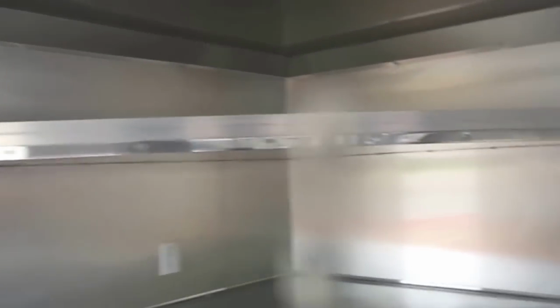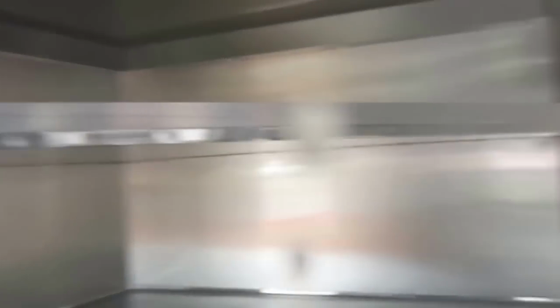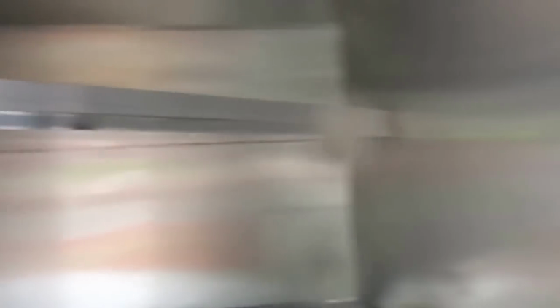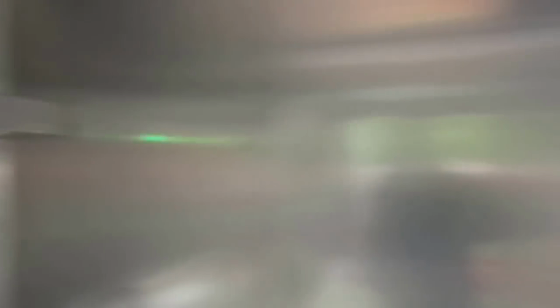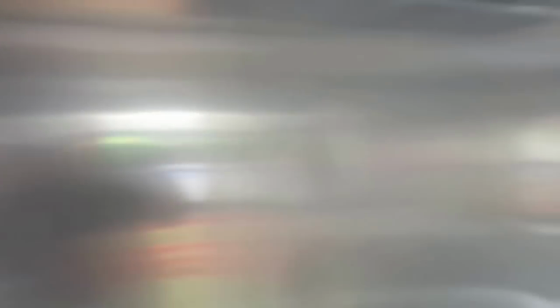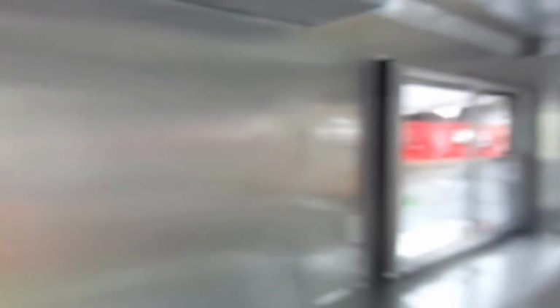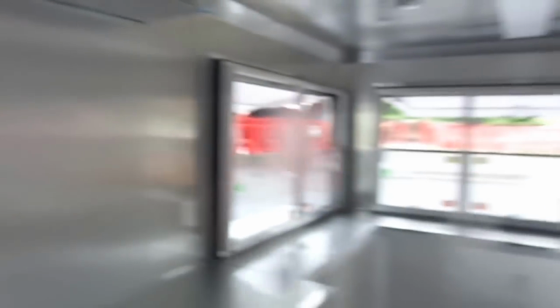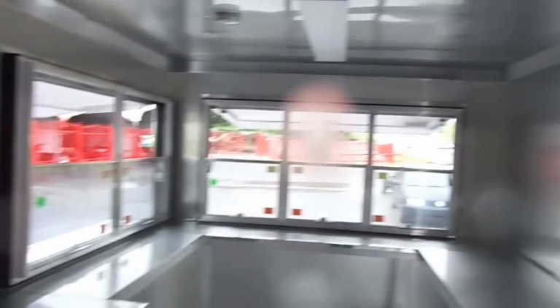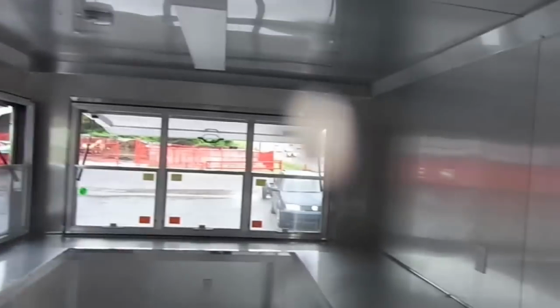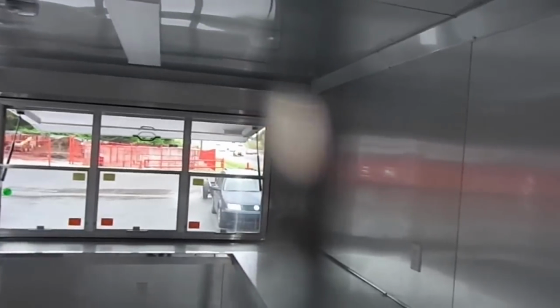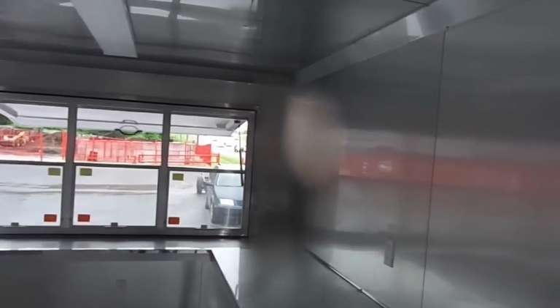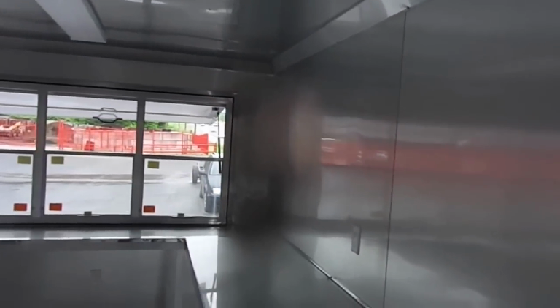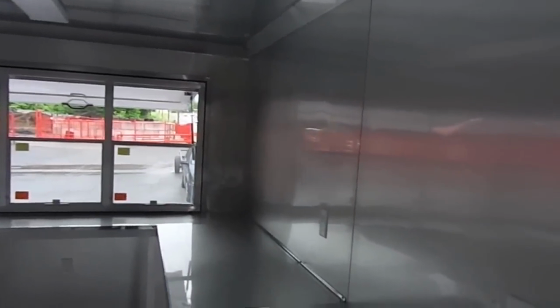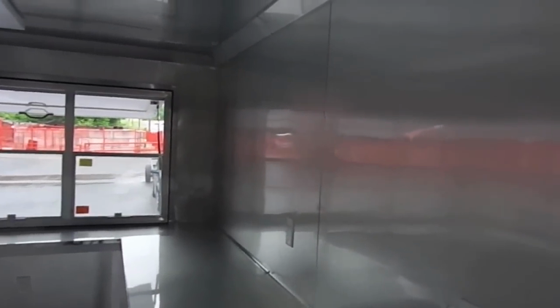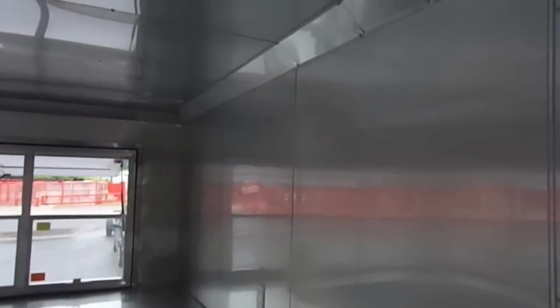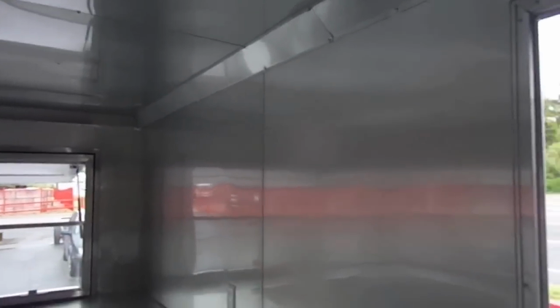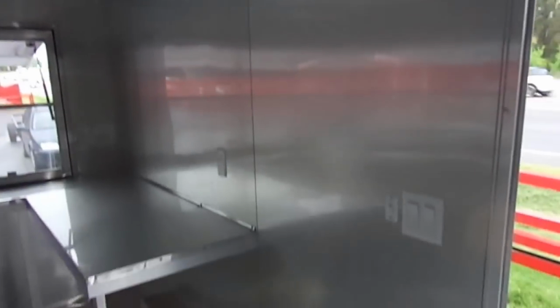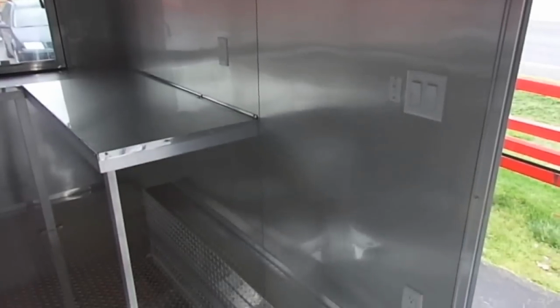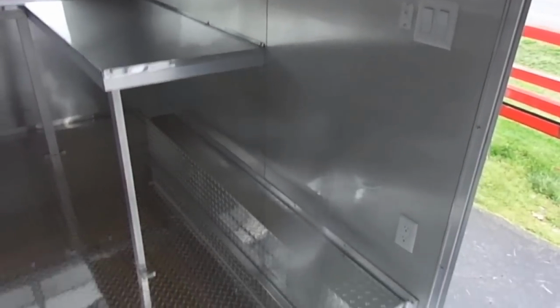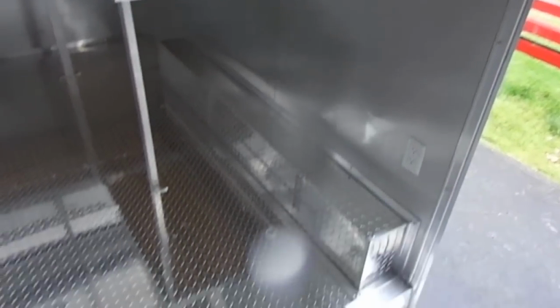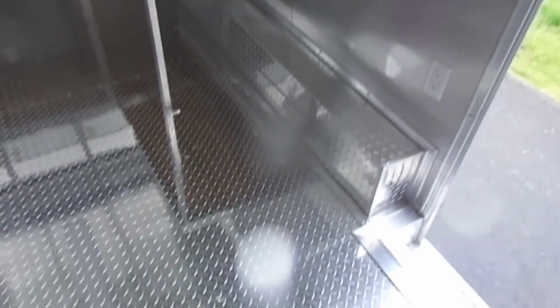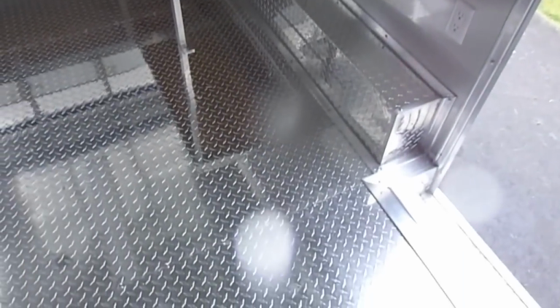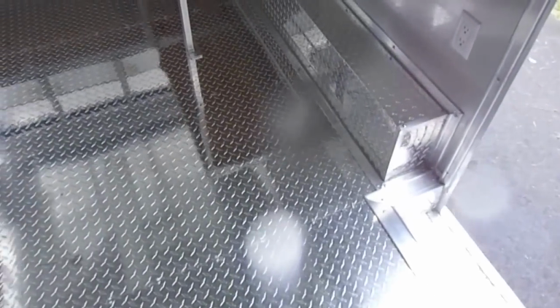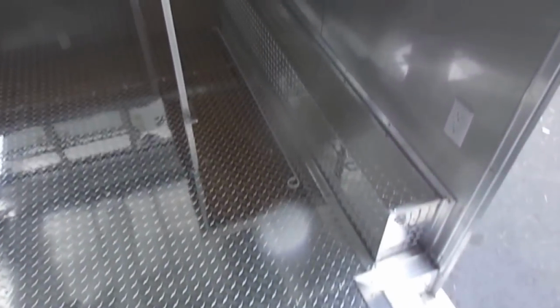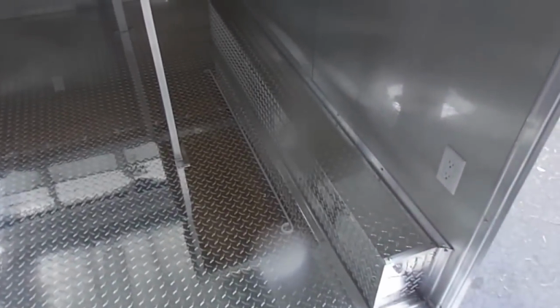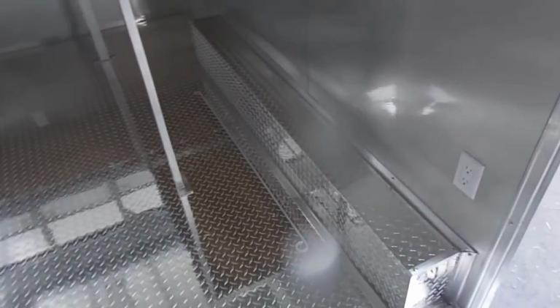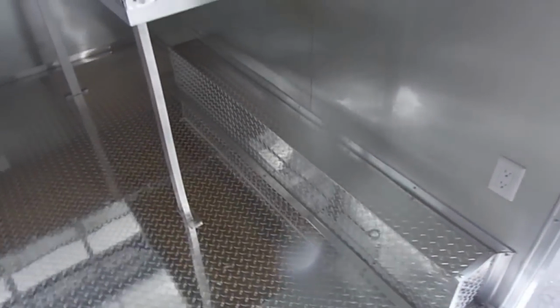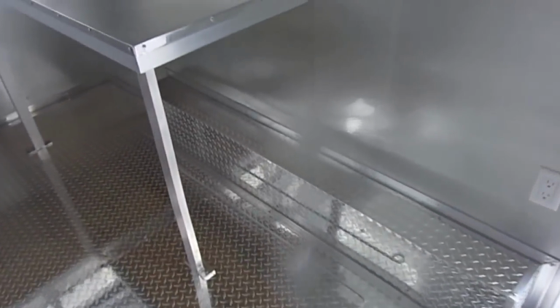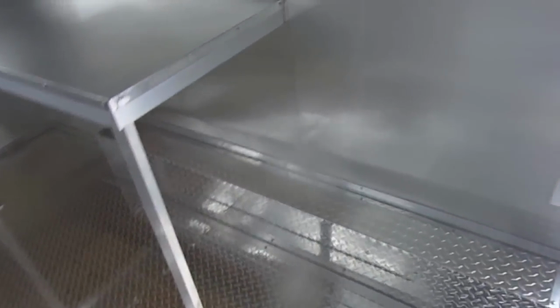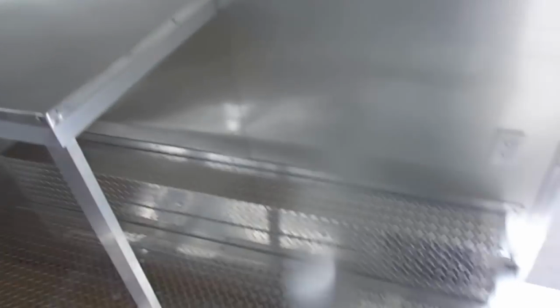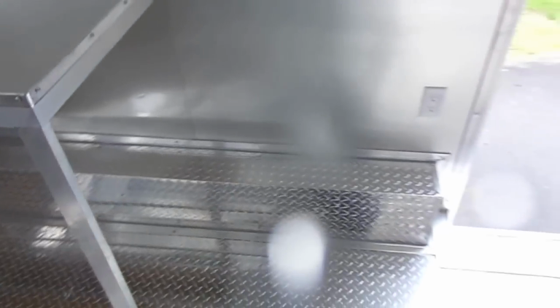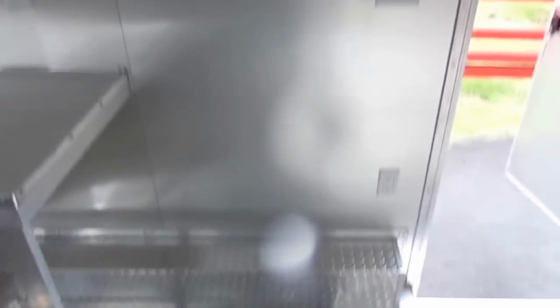The walls and ceilings are insulated and covered in aluminum mill finish. The floor is ATP diamond plate flooring. We have a space for a fridge or freezer here beside the door.